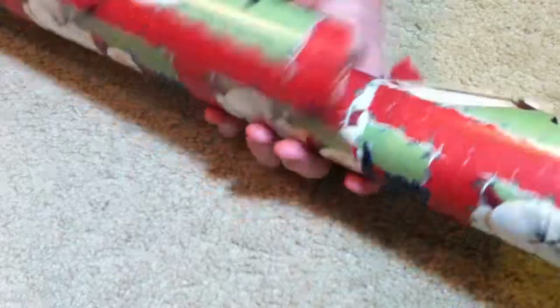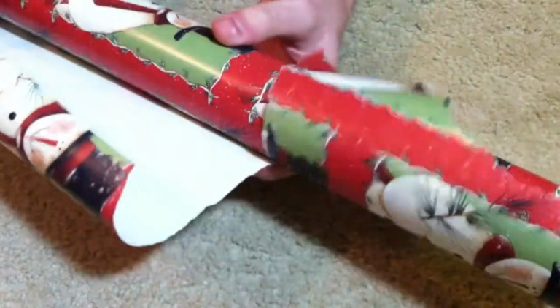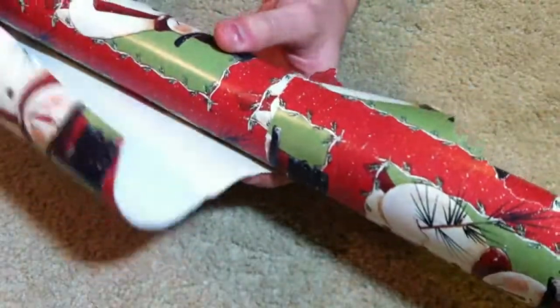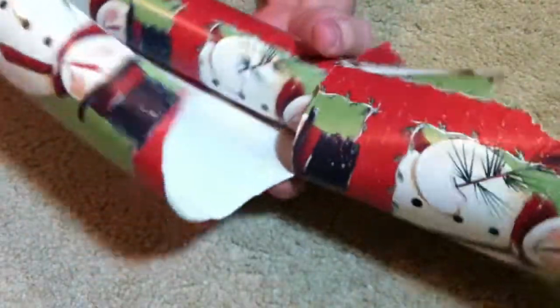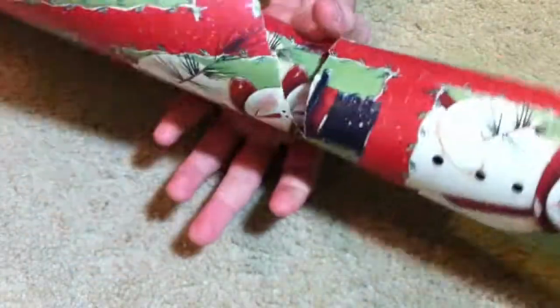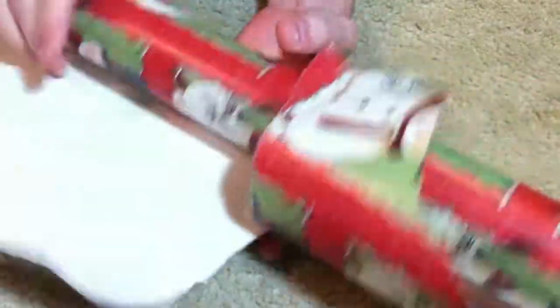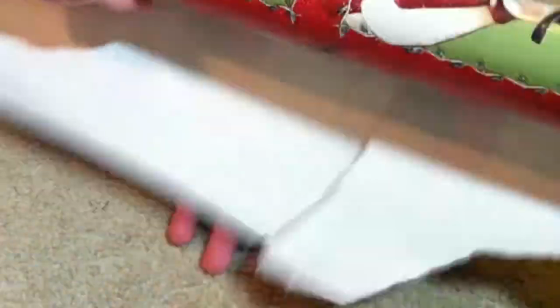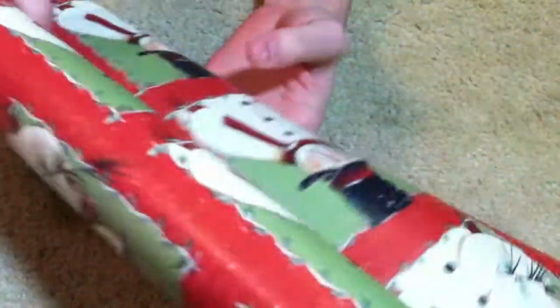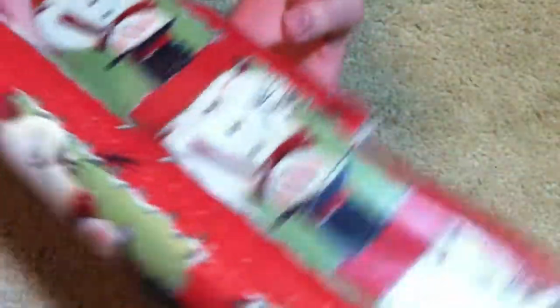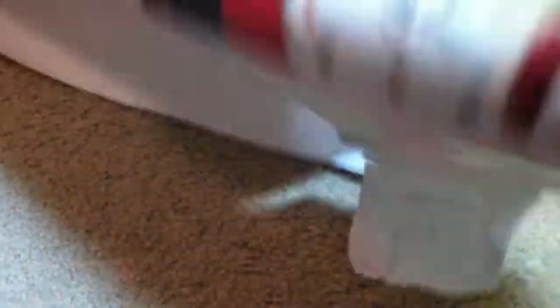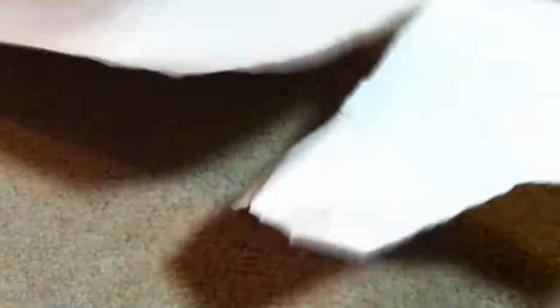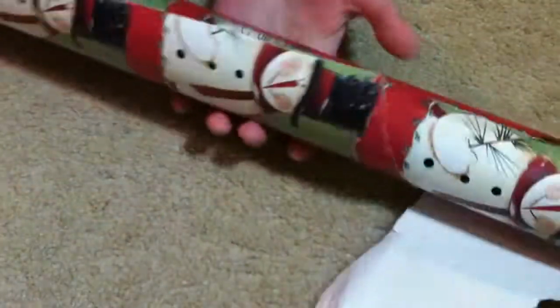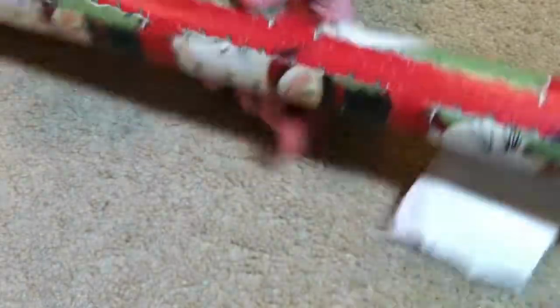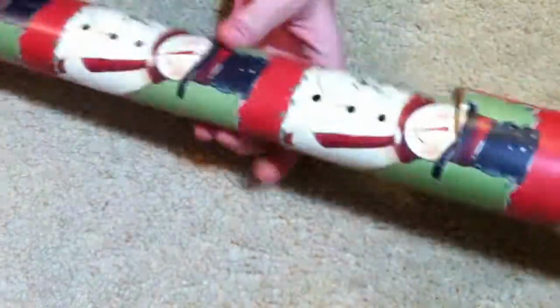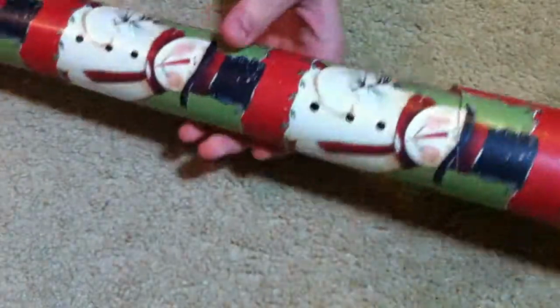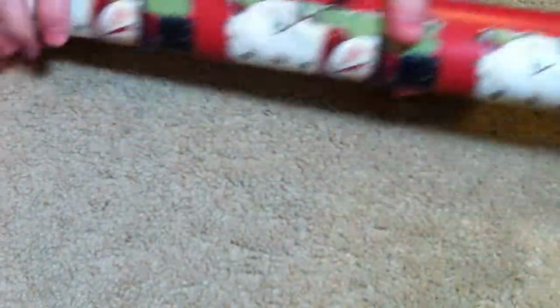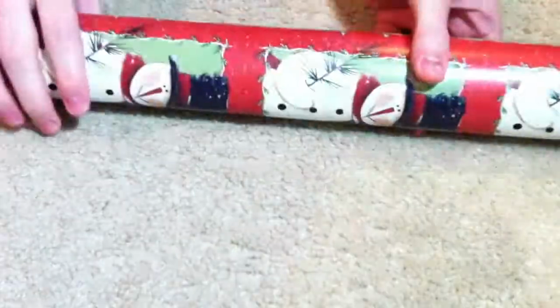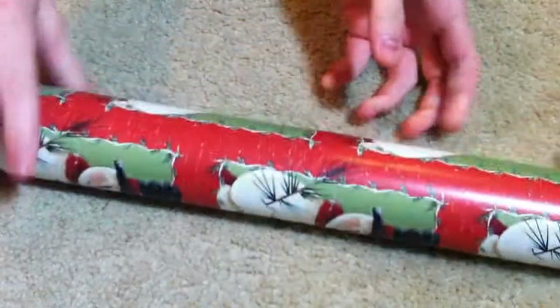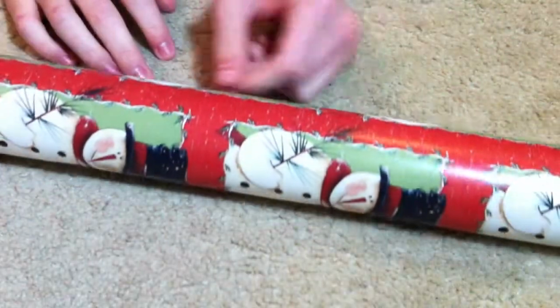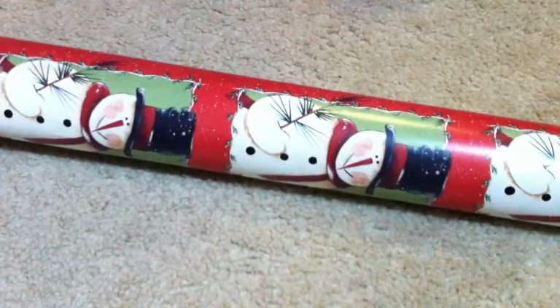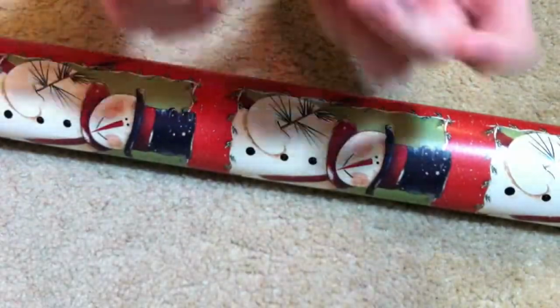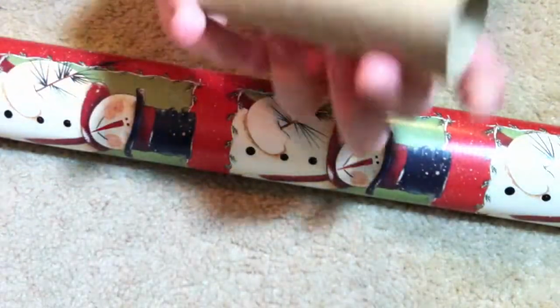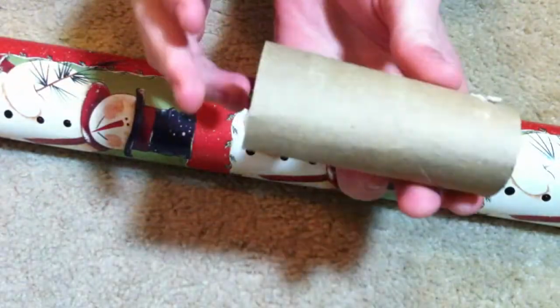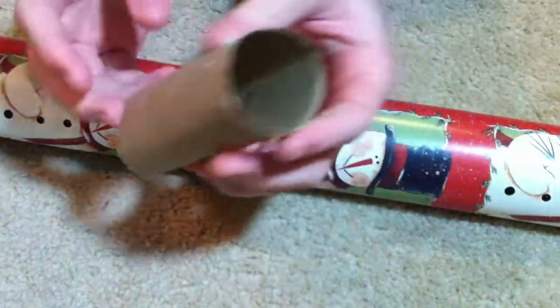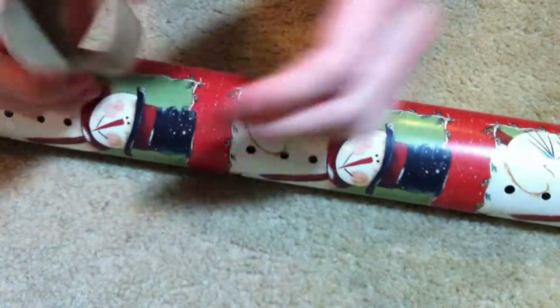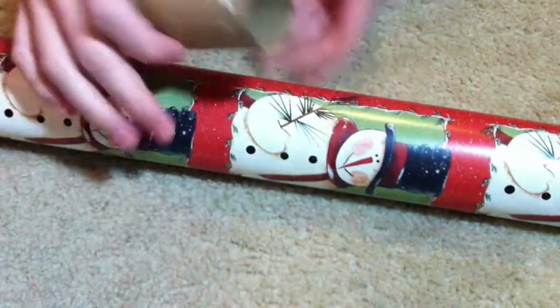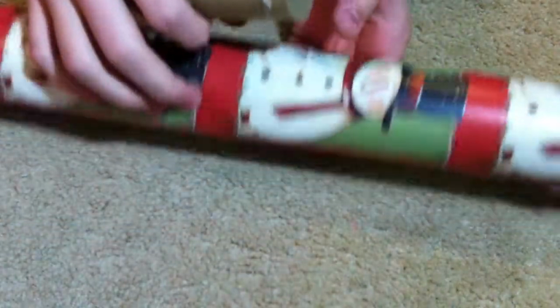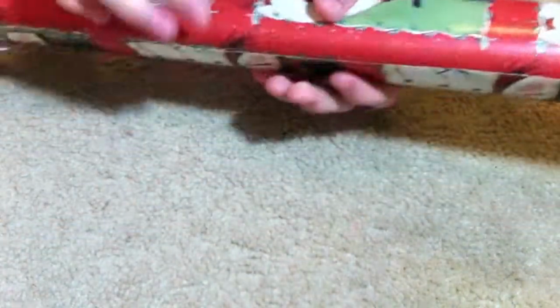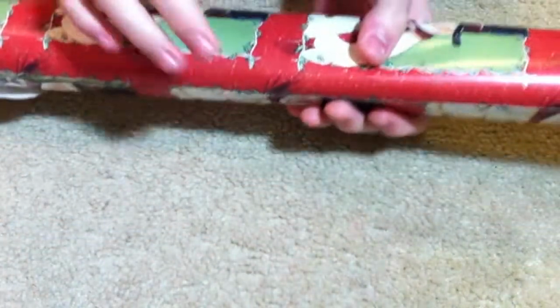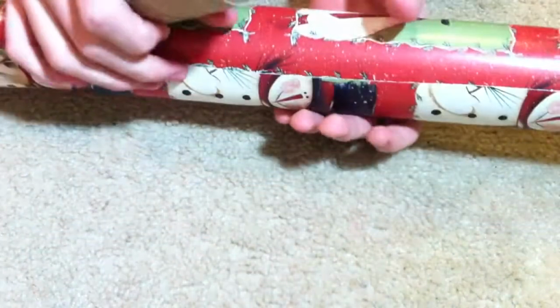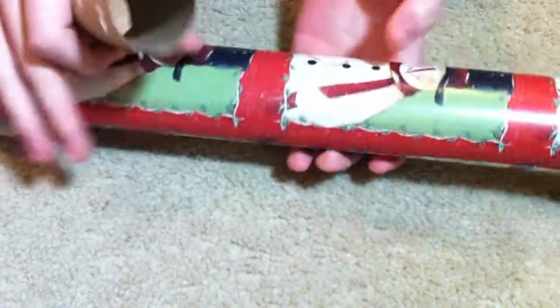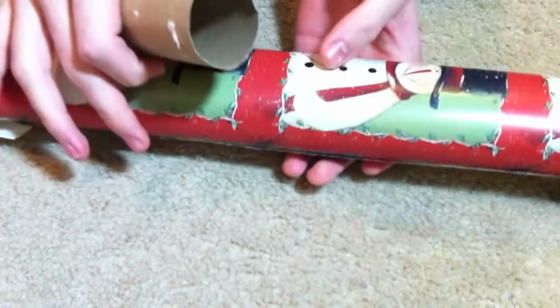Don't you hate it when your wrapping paper gets all tangled loose and just really doesn't roll up very well? Well, using a toilet paper tube, I'm going to show you how to make it so that it stays and won't come untangled.